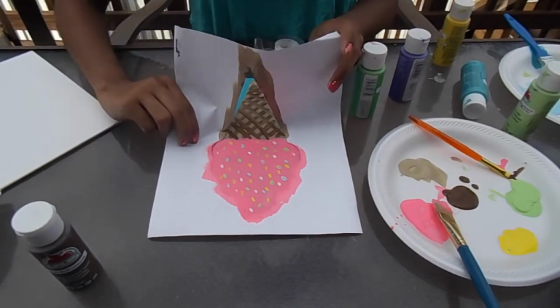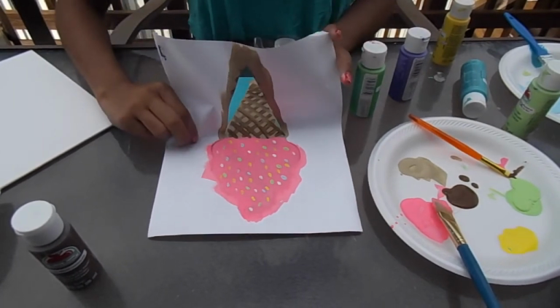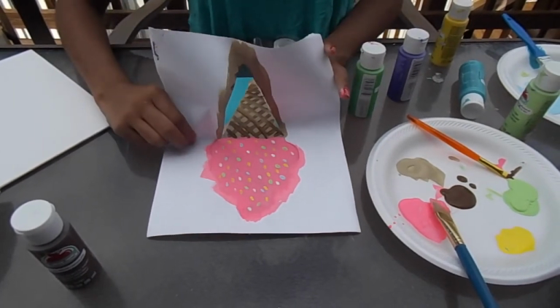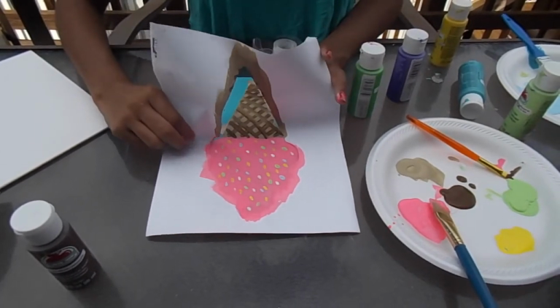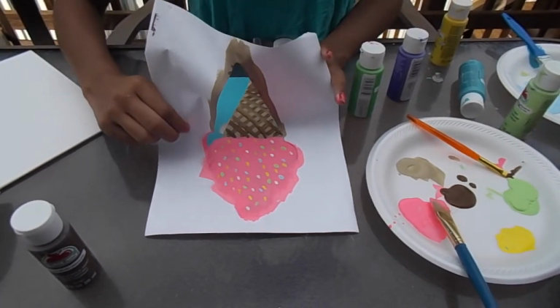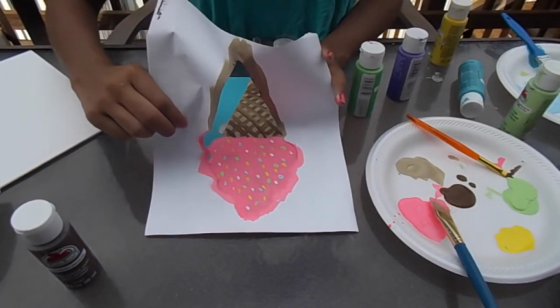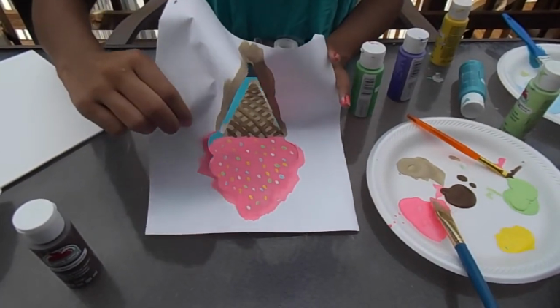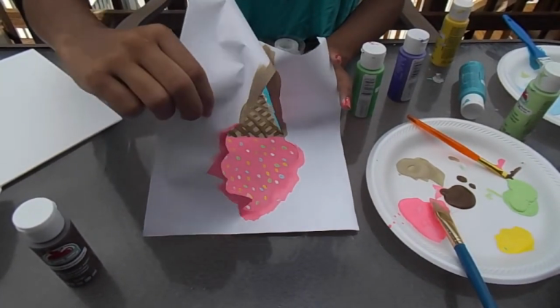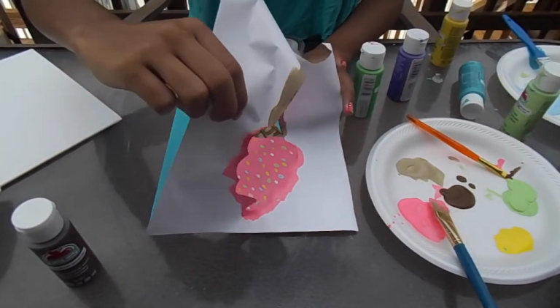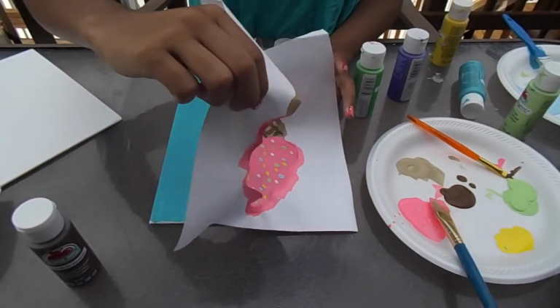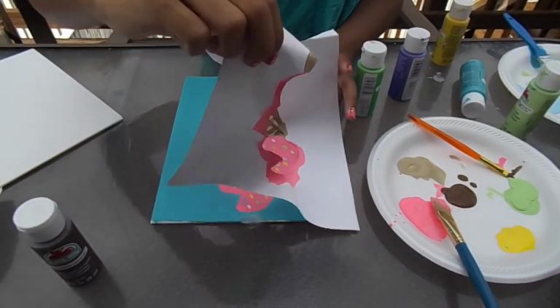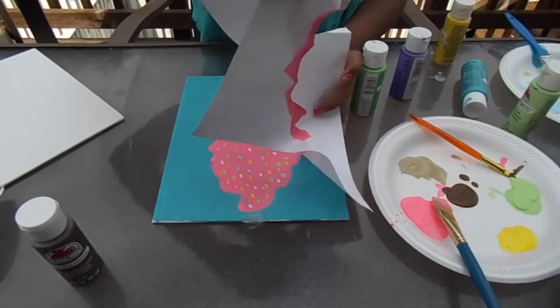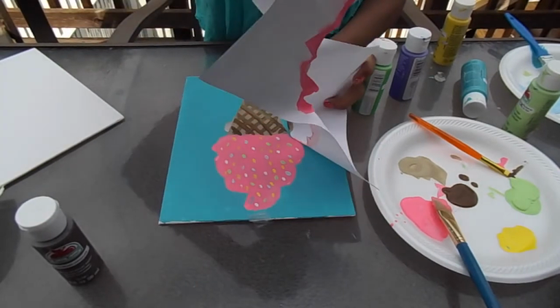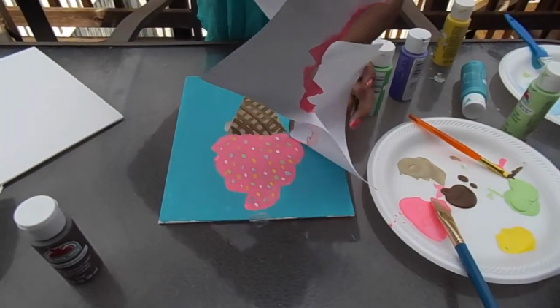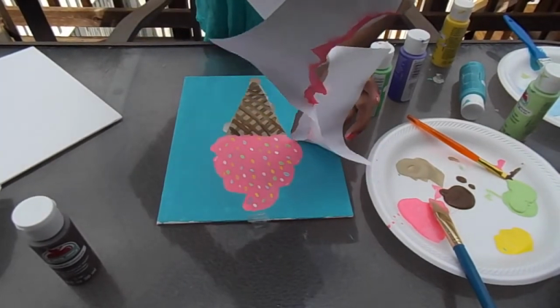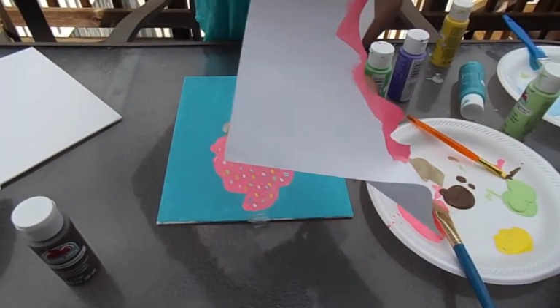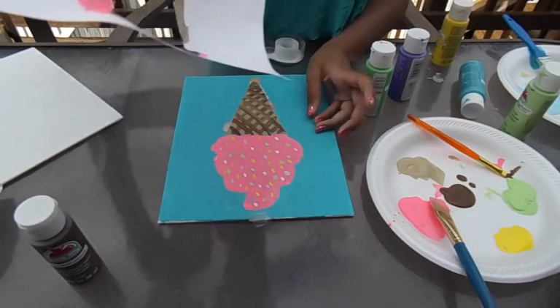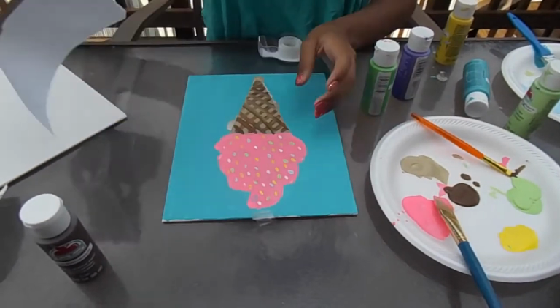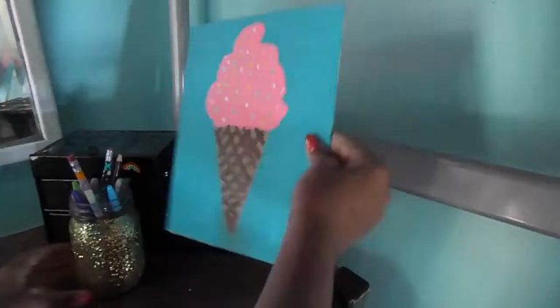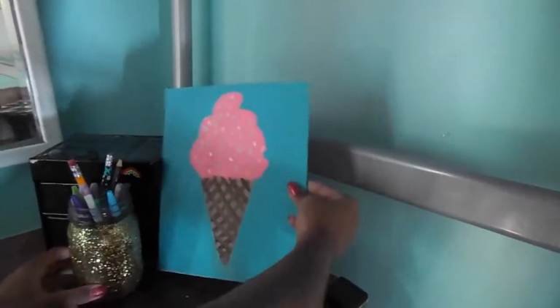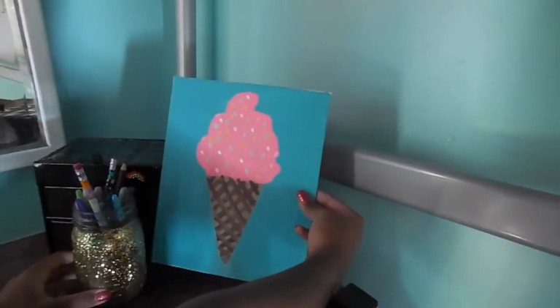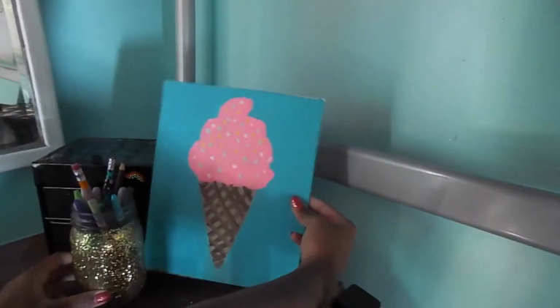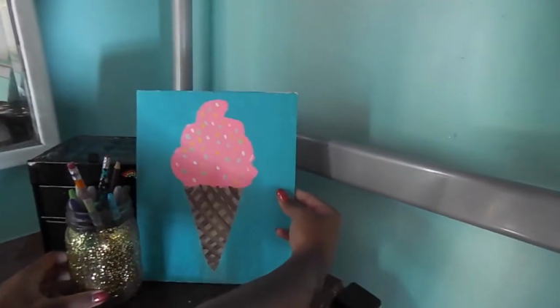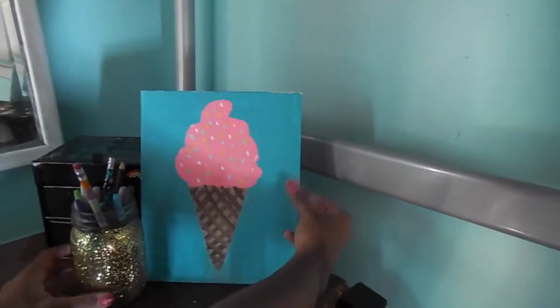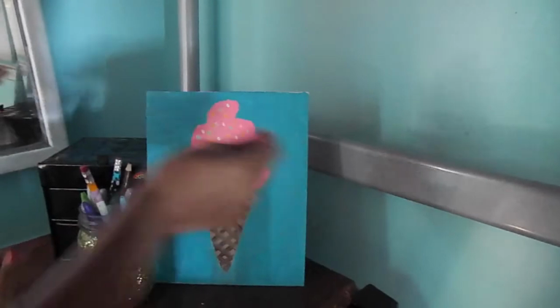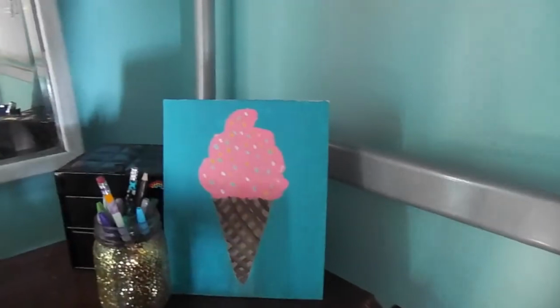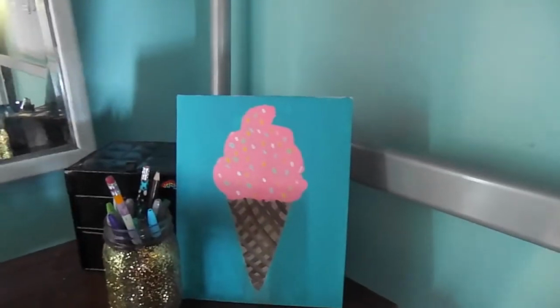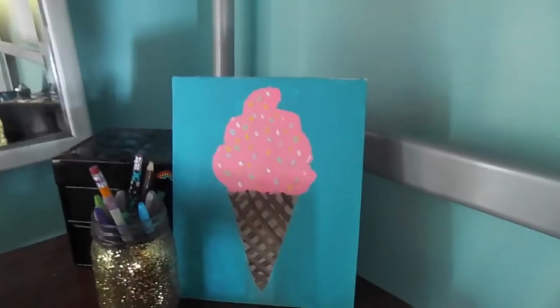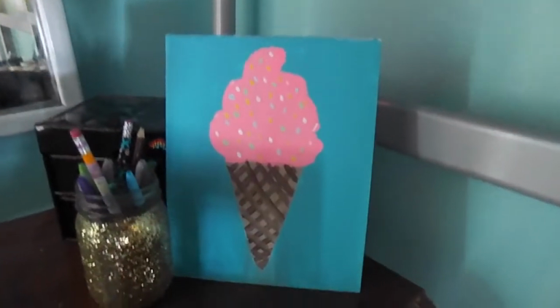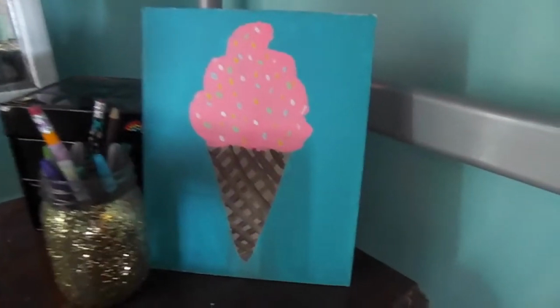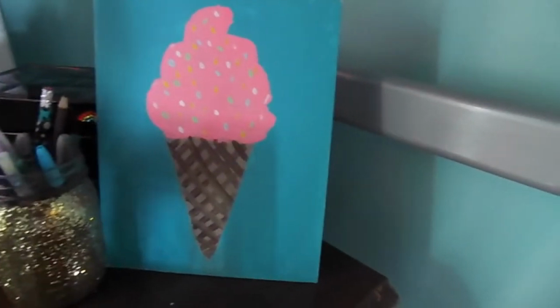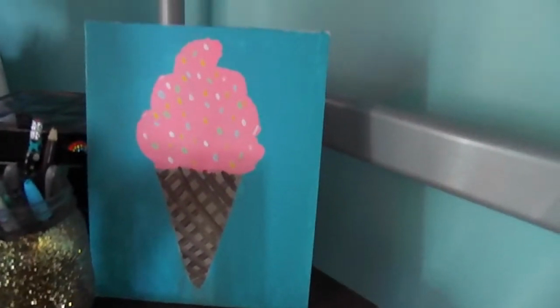Once she has finished painting, she just took the stencil off of her canvas, and now she has a super cute summery canvas for her room. It really is adorable.